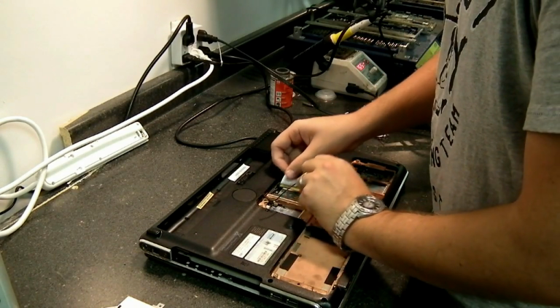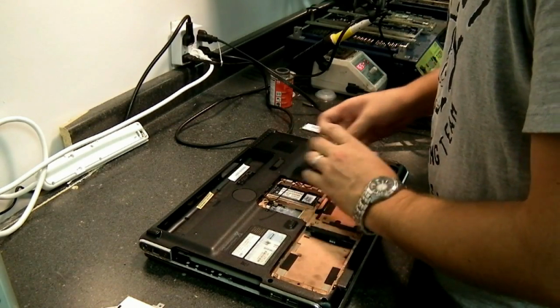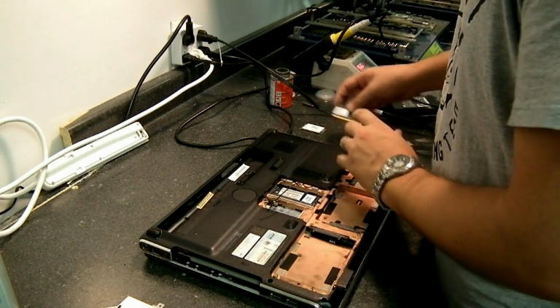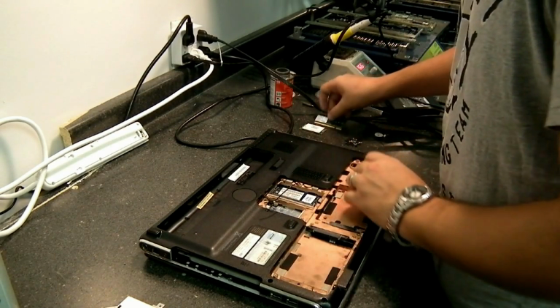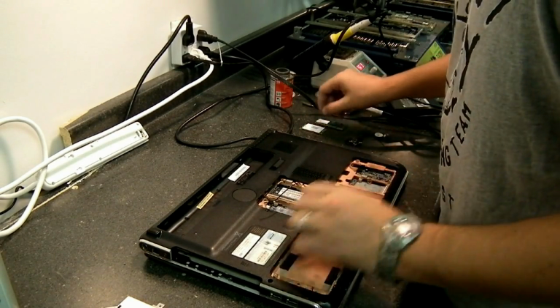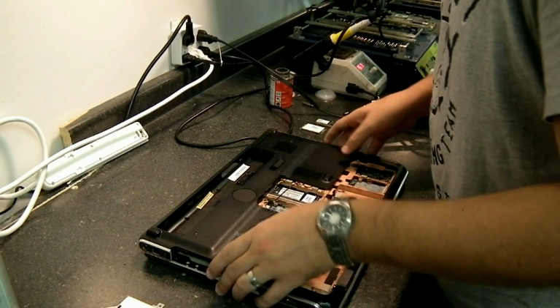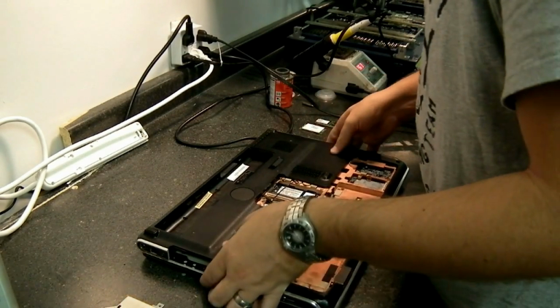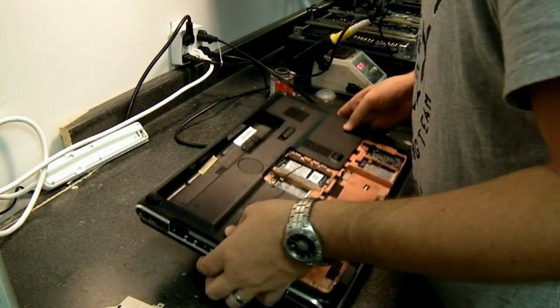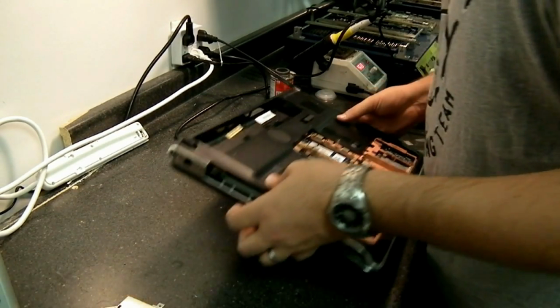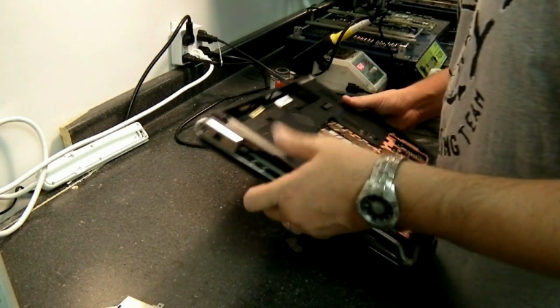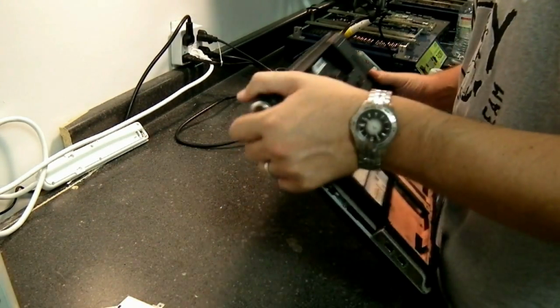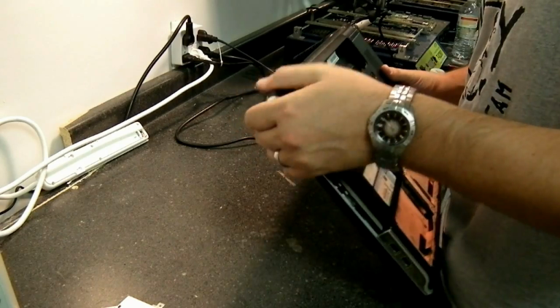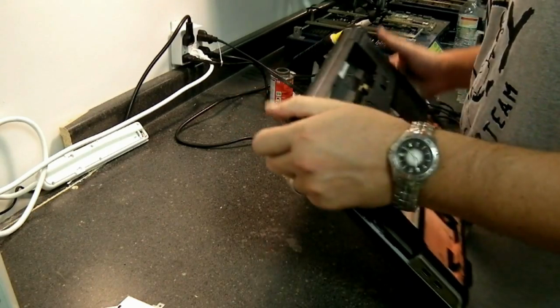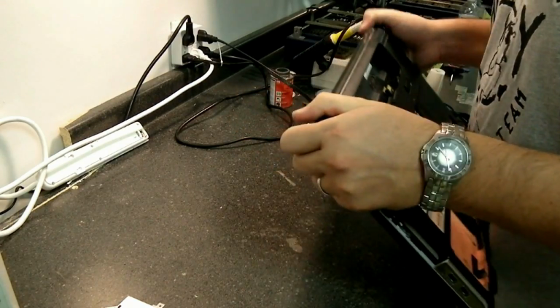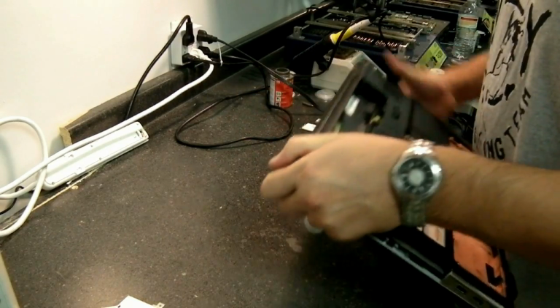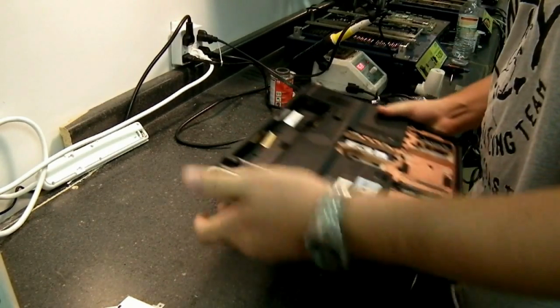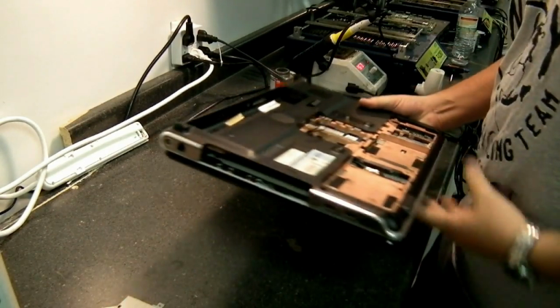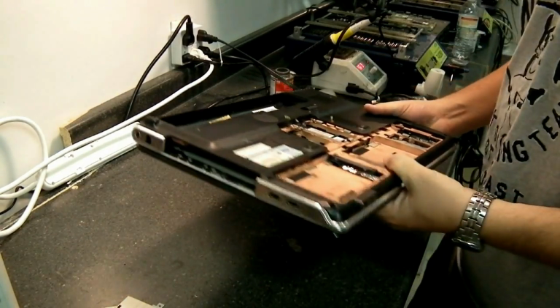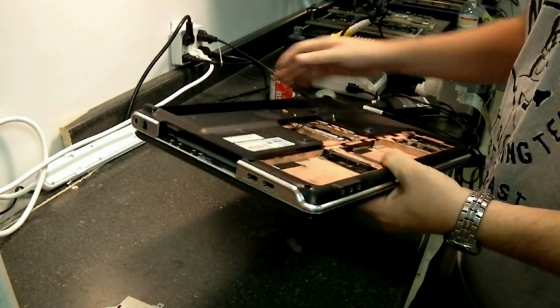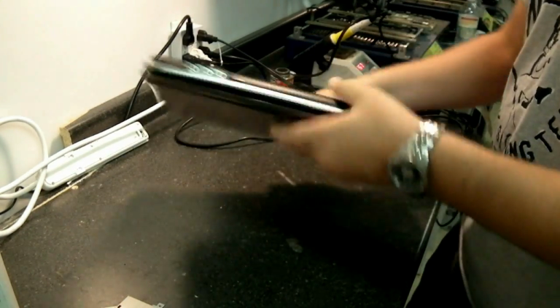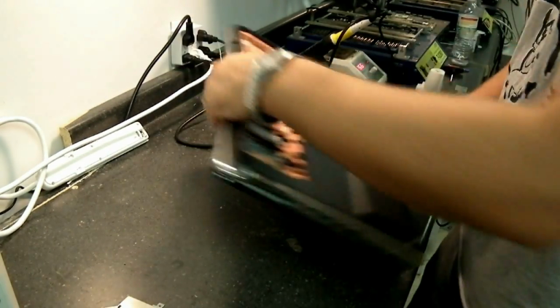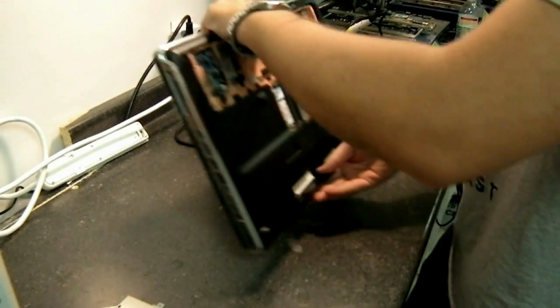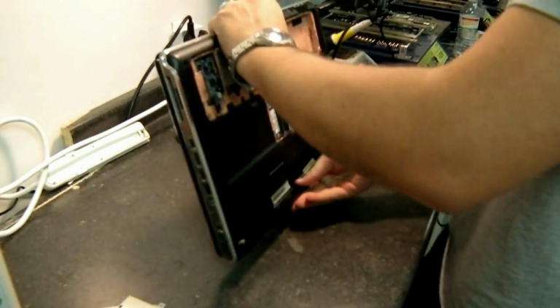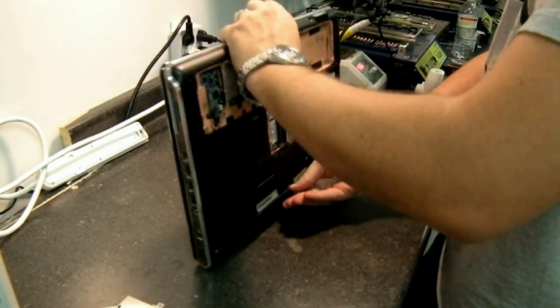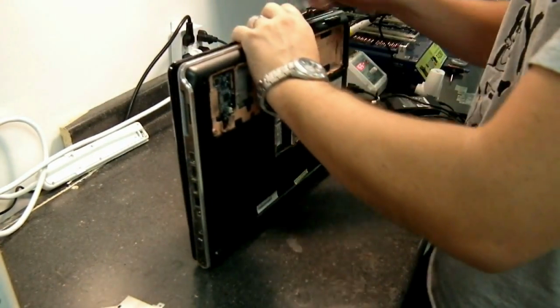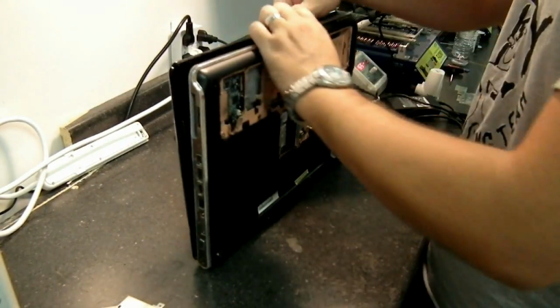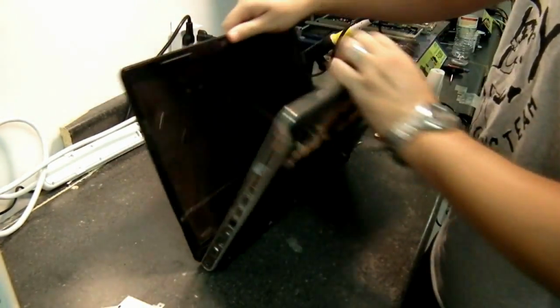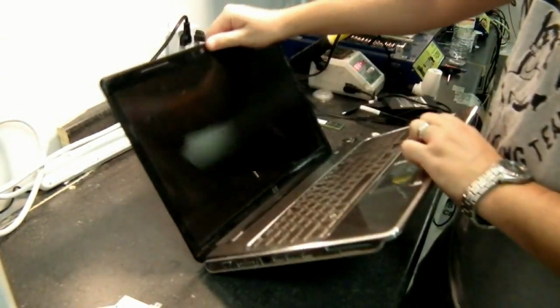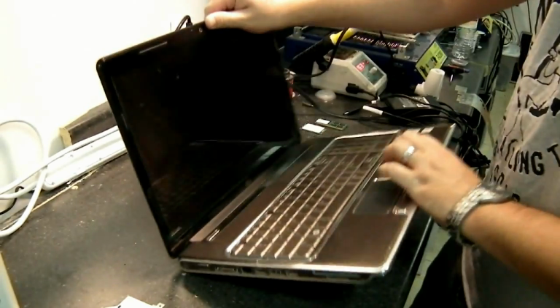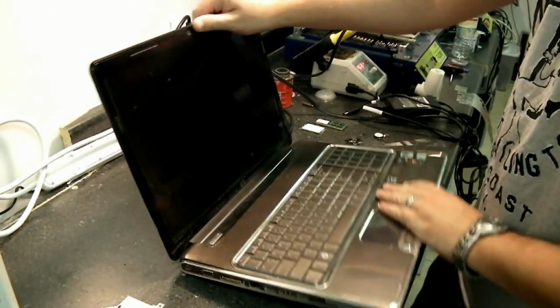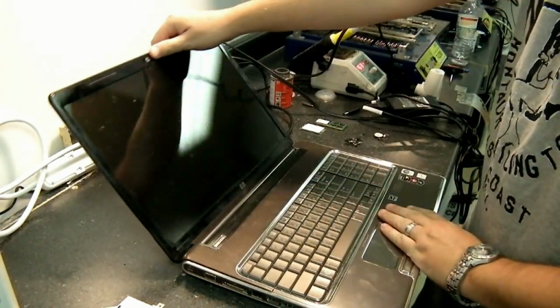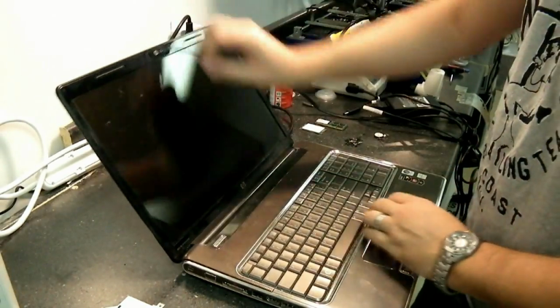This is a real common model to fail — the DV7s. It's a lot like the DV9000 video we did. It's a different style board, but you still have that heat issue that leads to video failure.